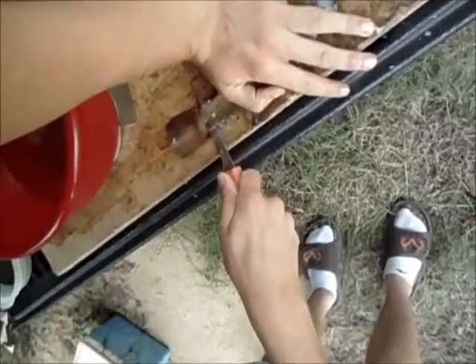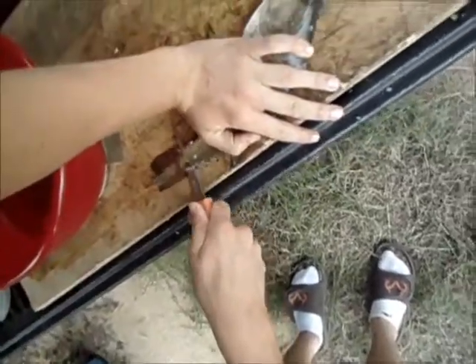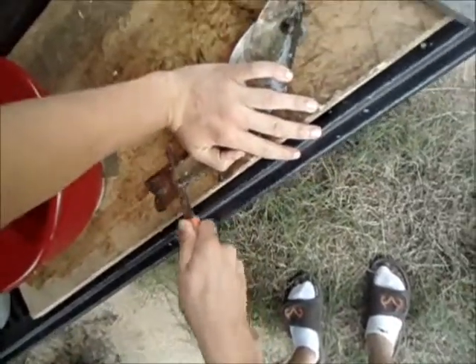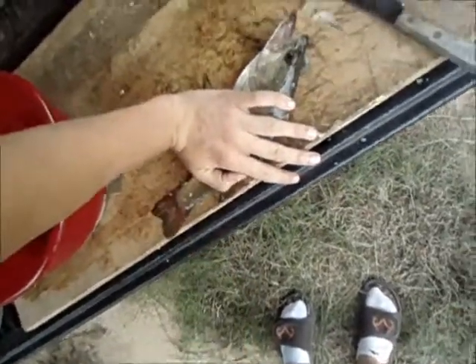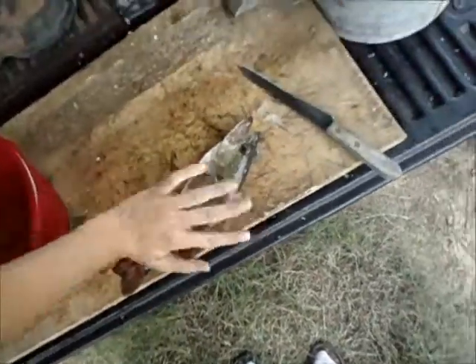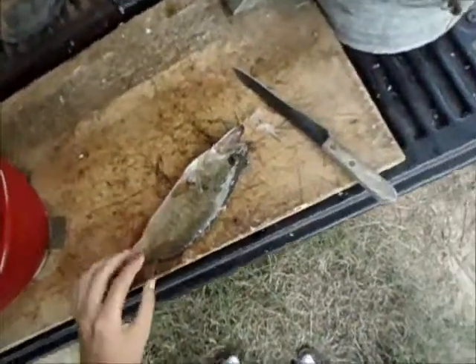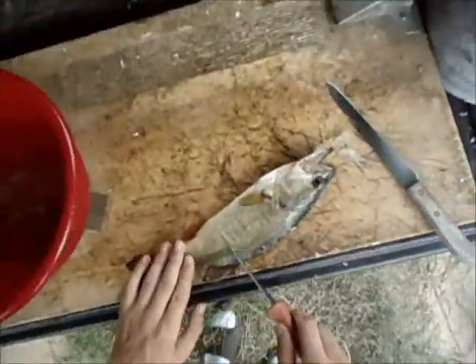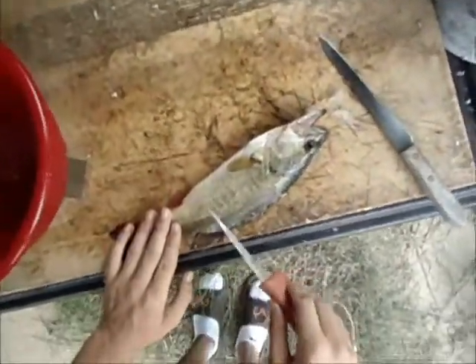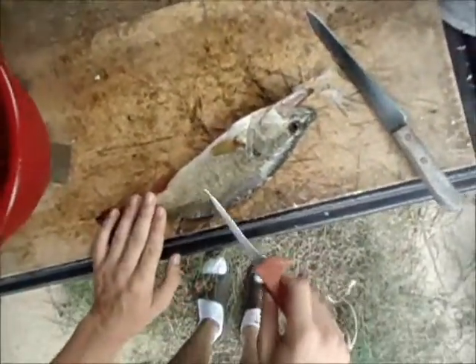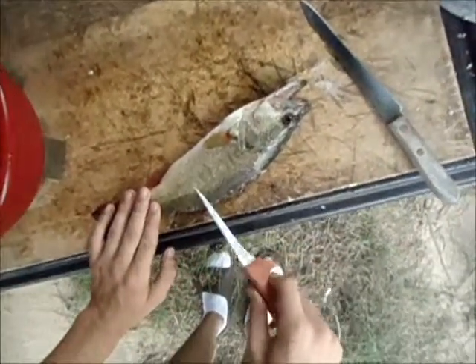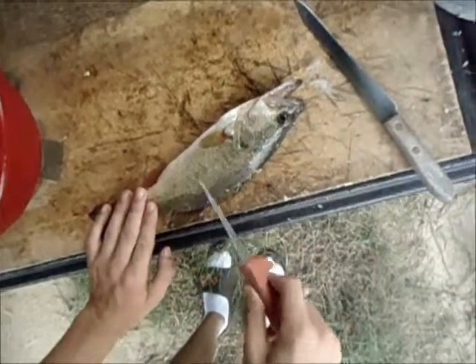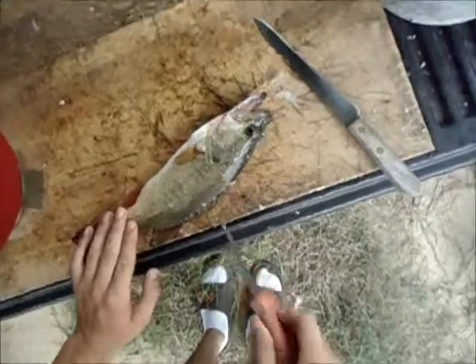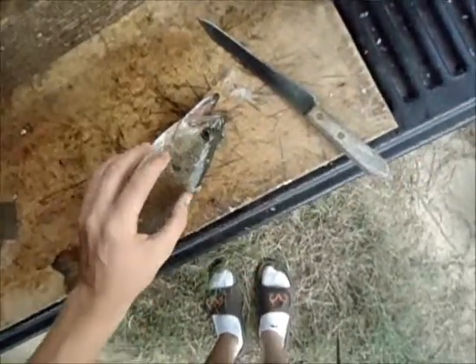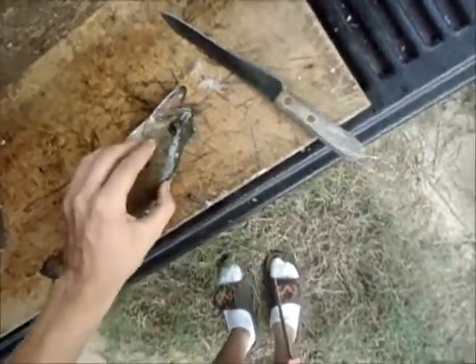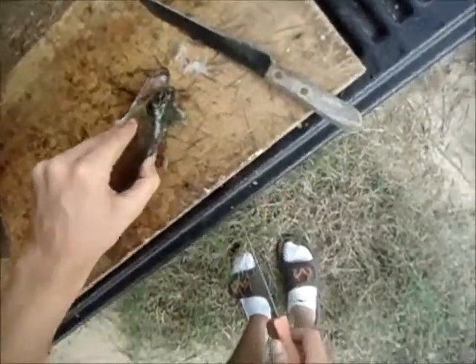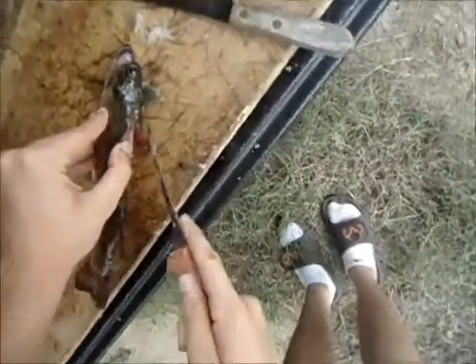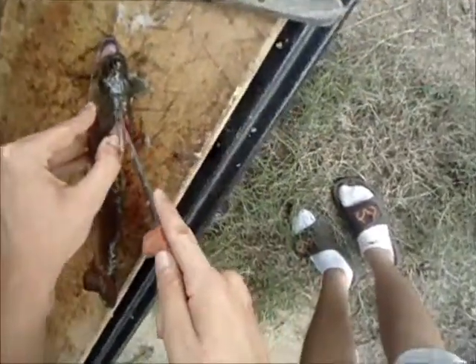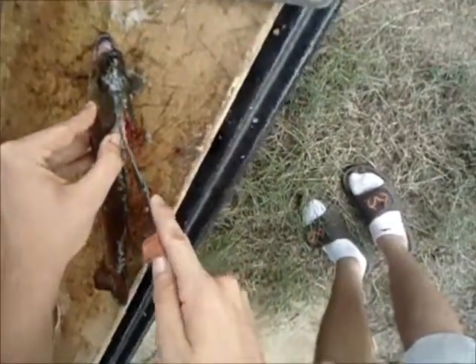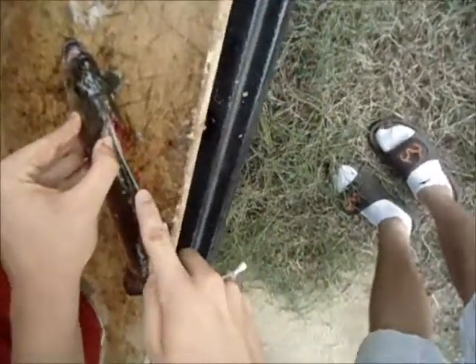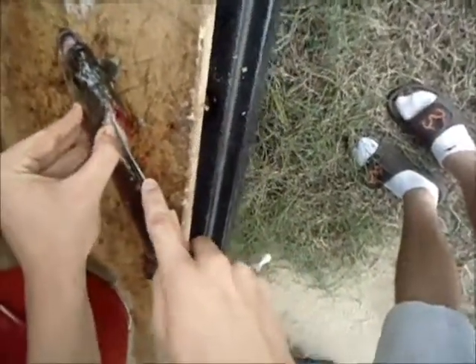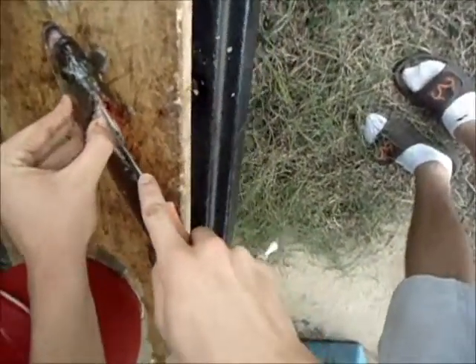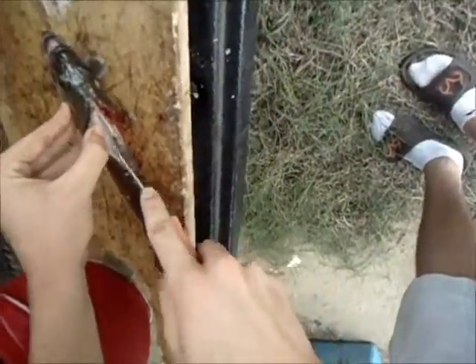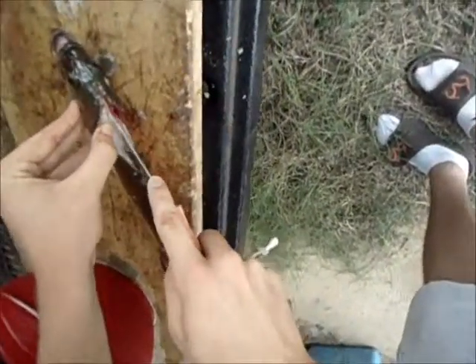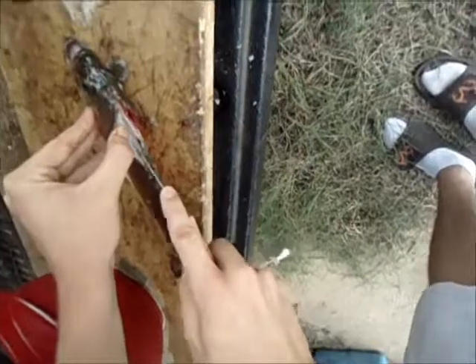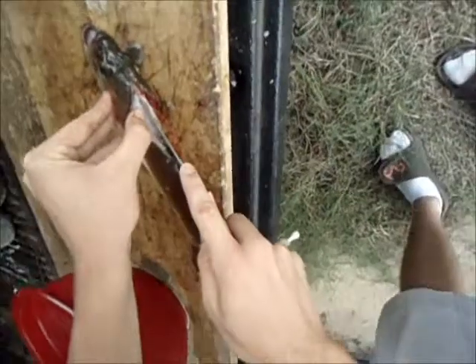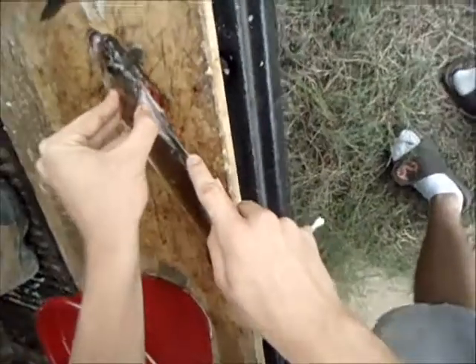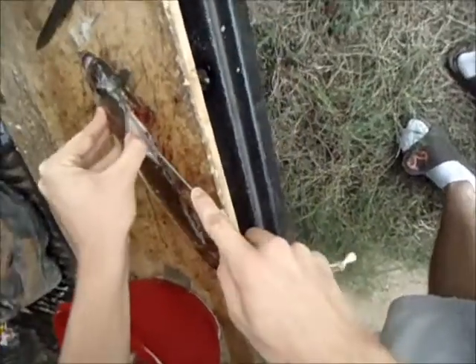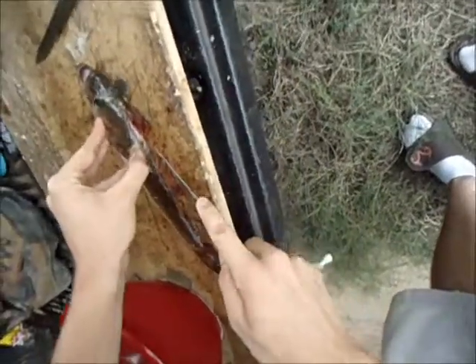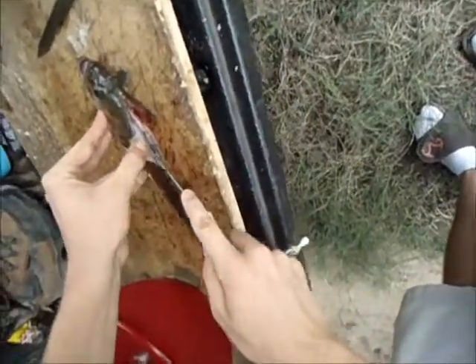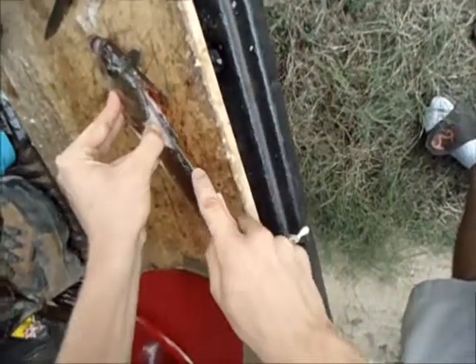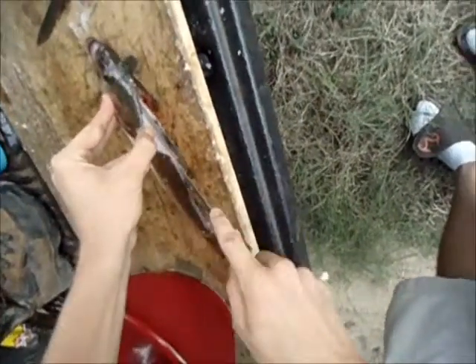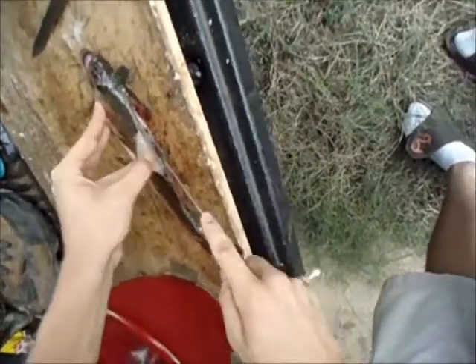Go ahead and go on three right there. Notice this fish is not scaled — it's still got scales on it. I'm going to go ahead and start filleting down, just like I did on the other side.